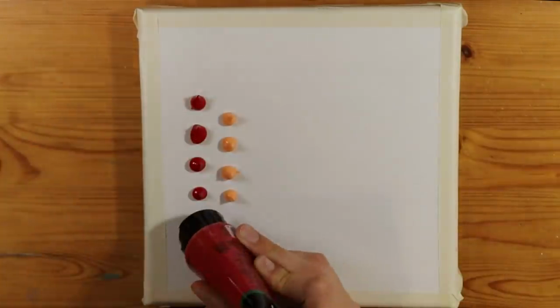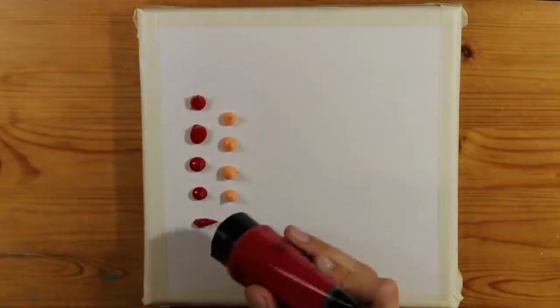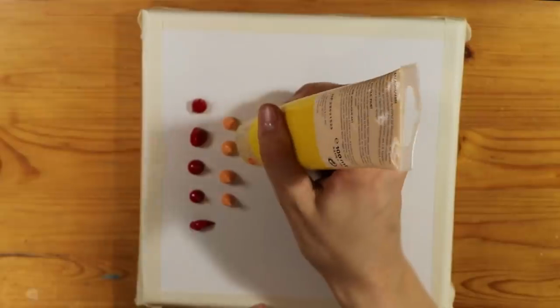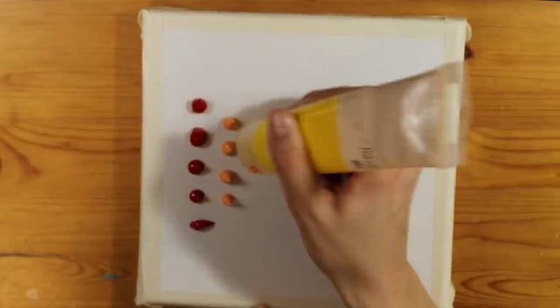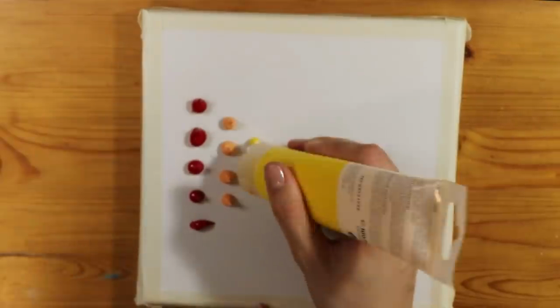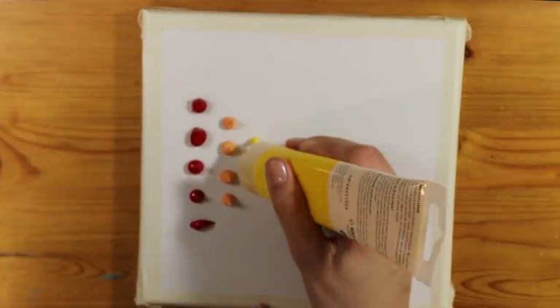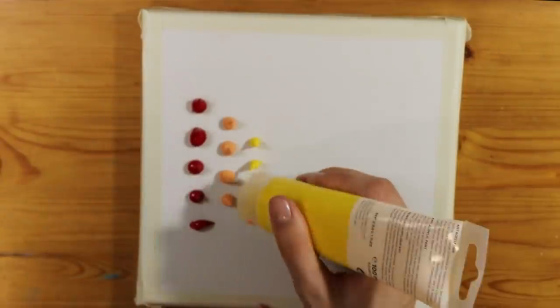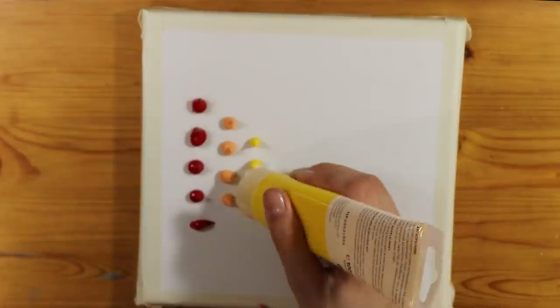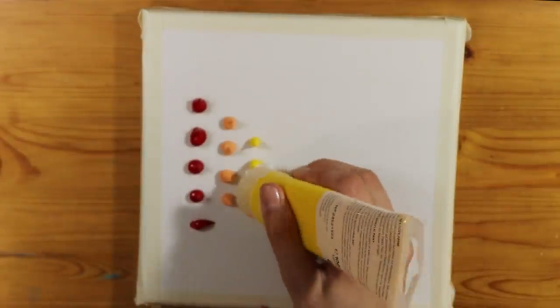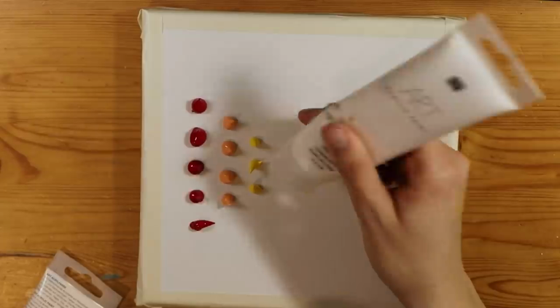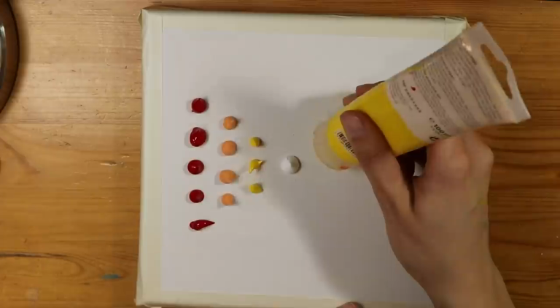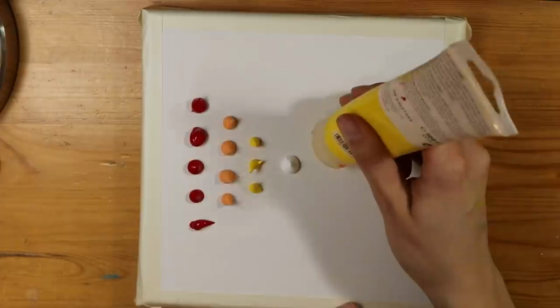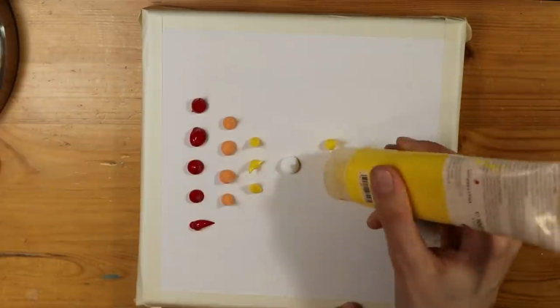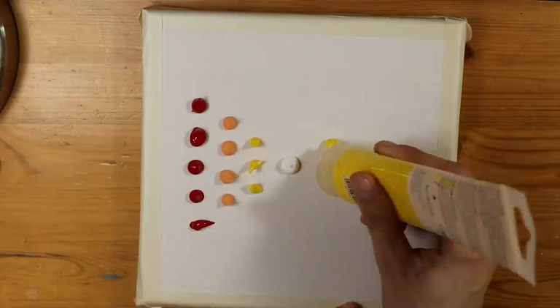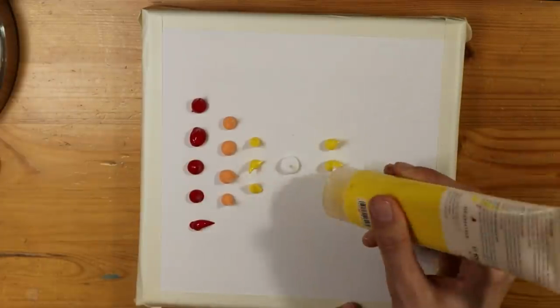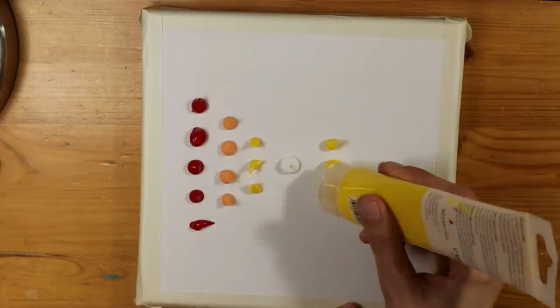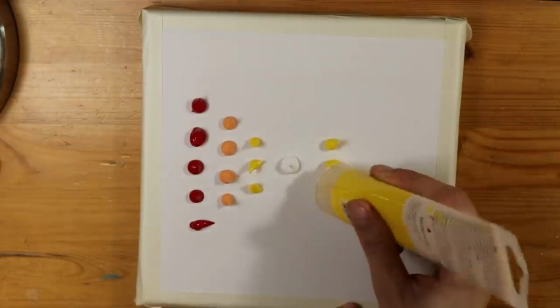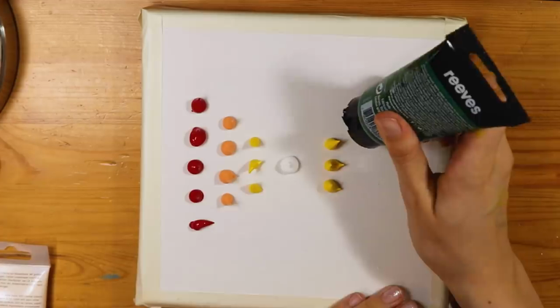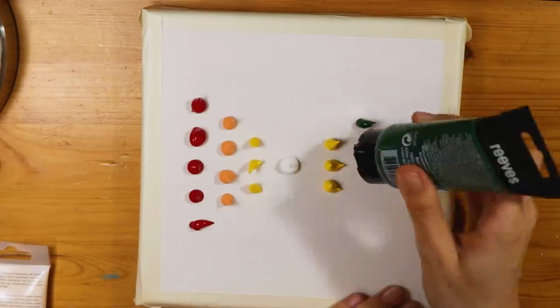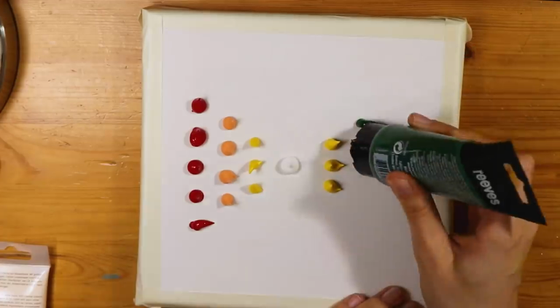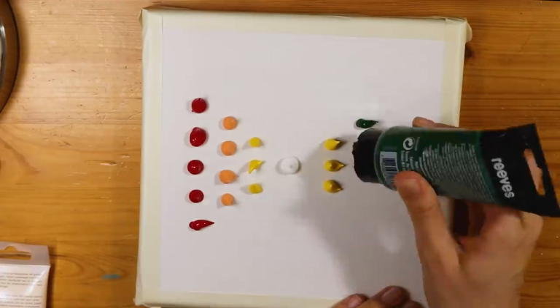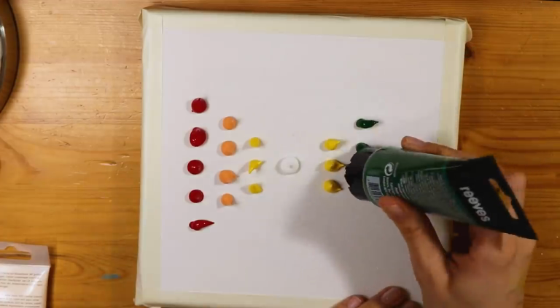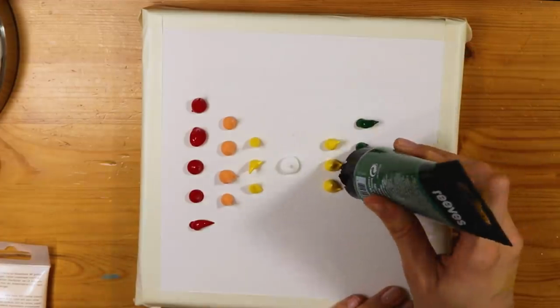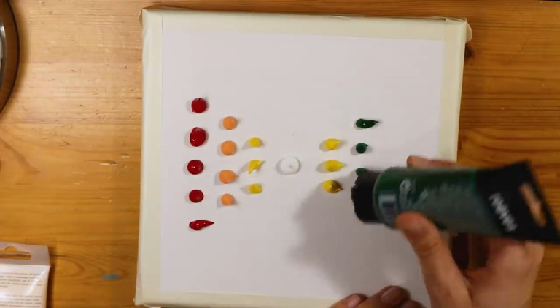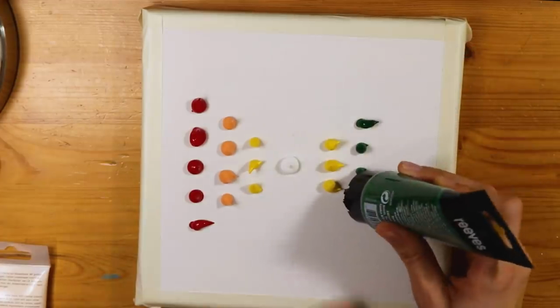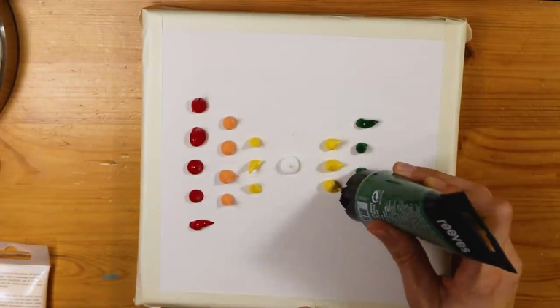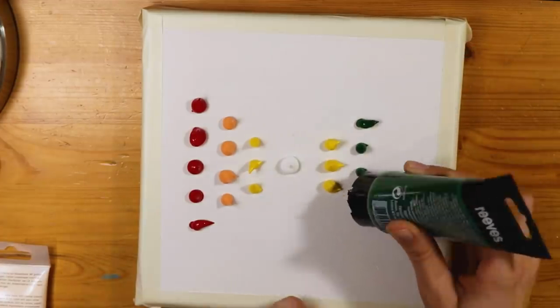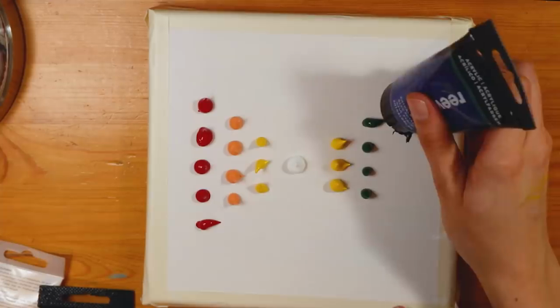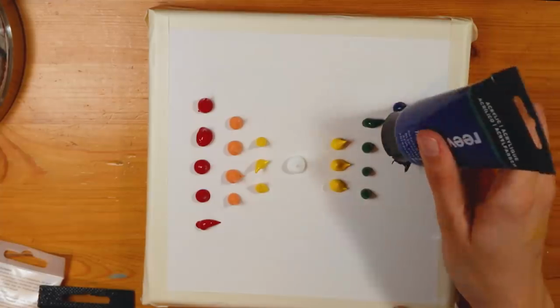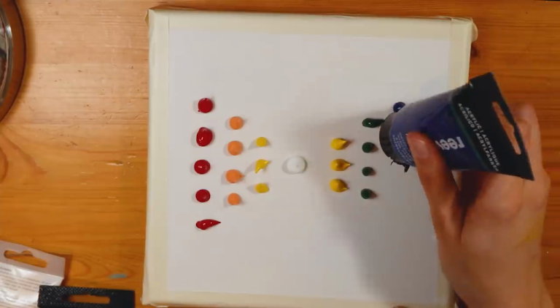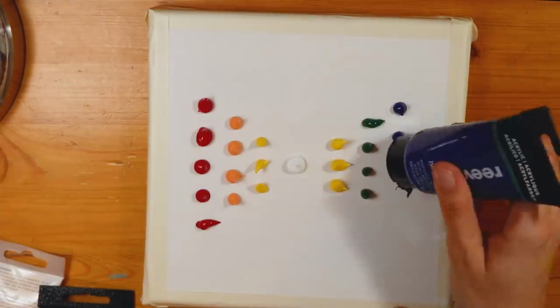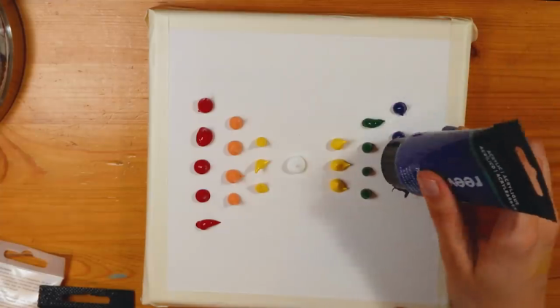Just something to remember: it's actually a lot harder to make these little perfect blob round paint dots than you might think. I really struggled.